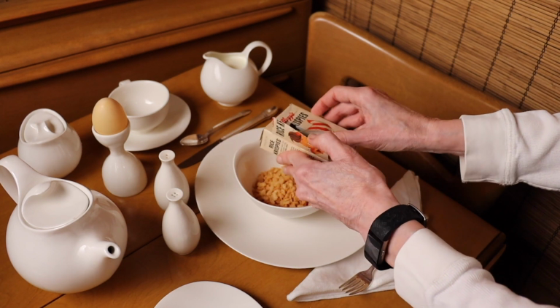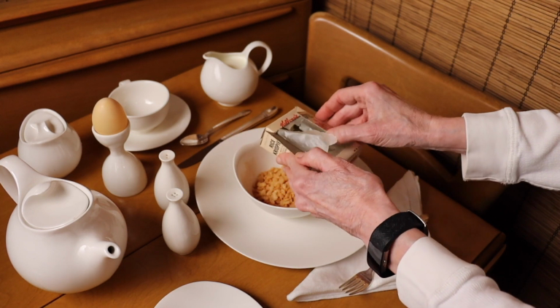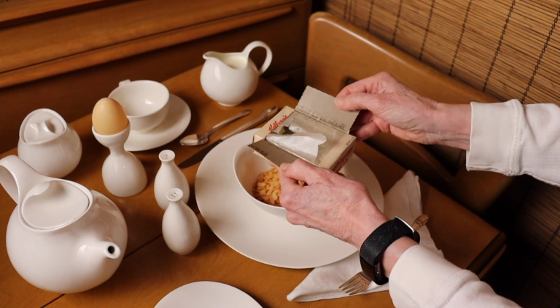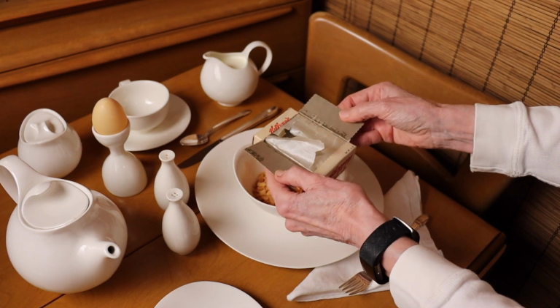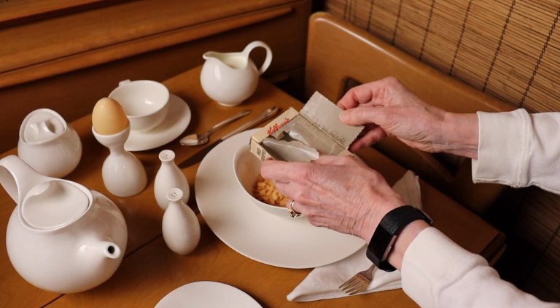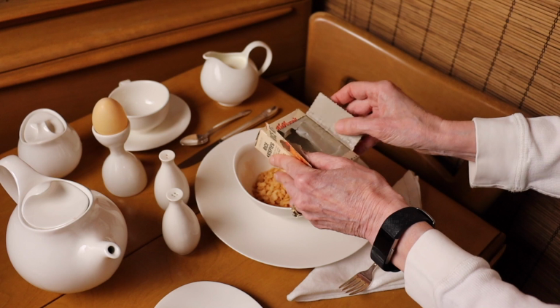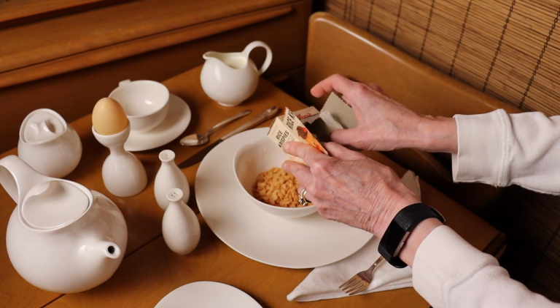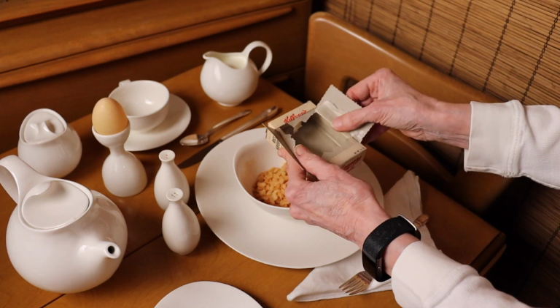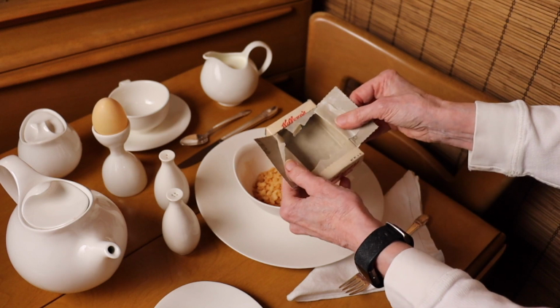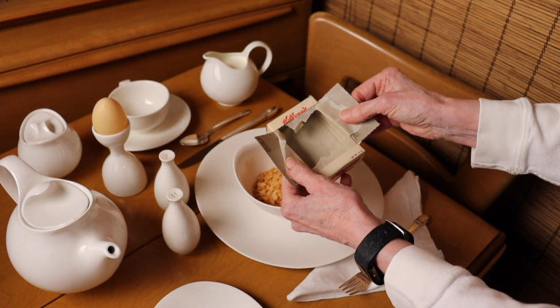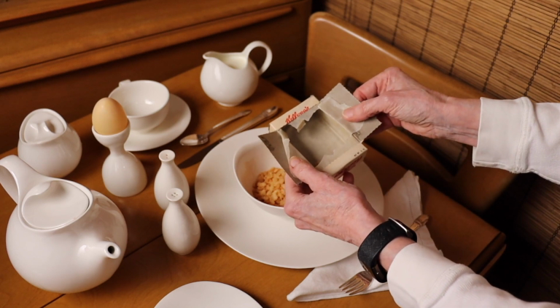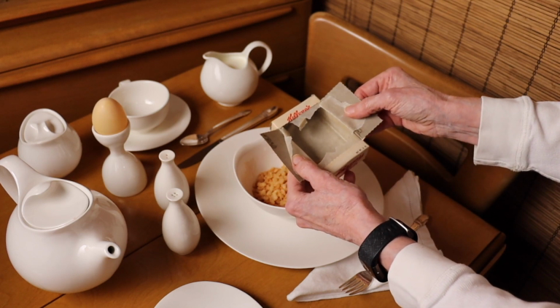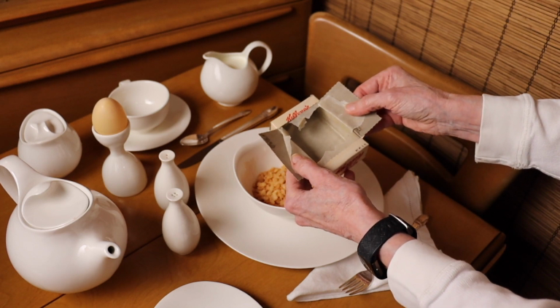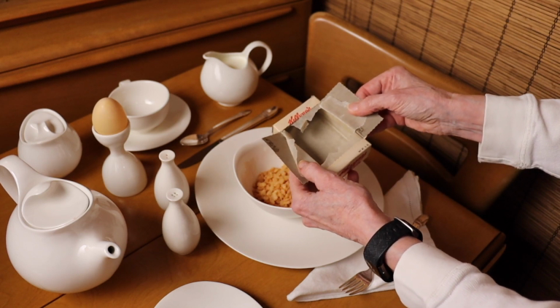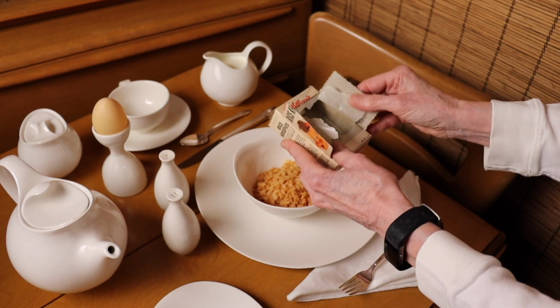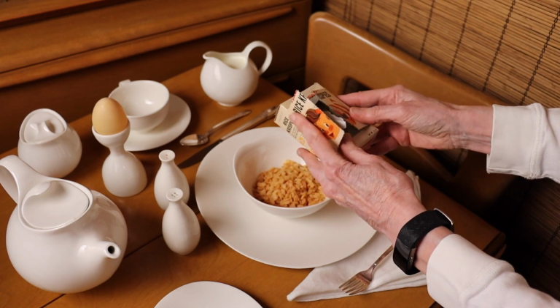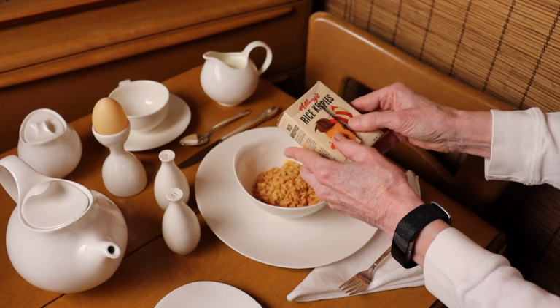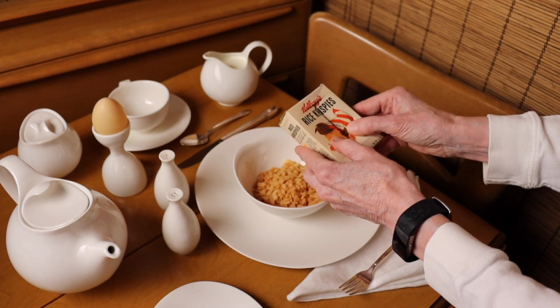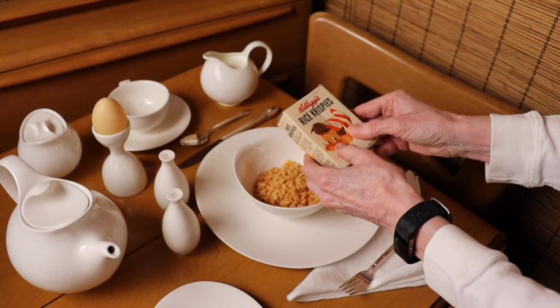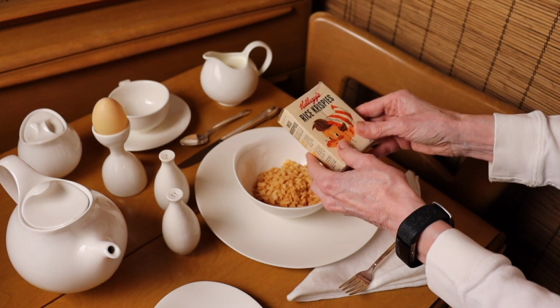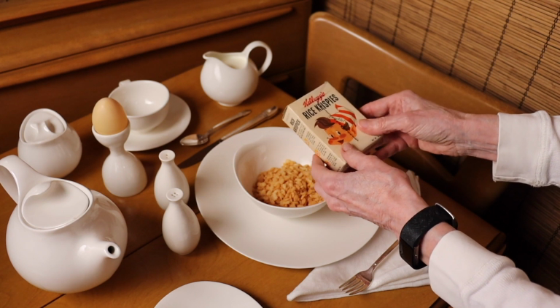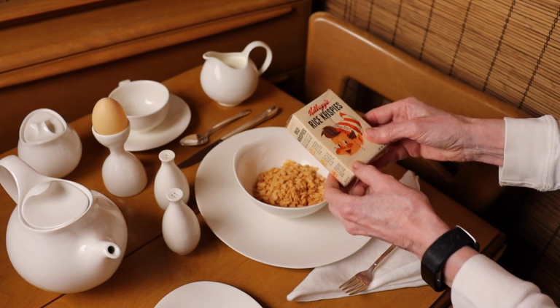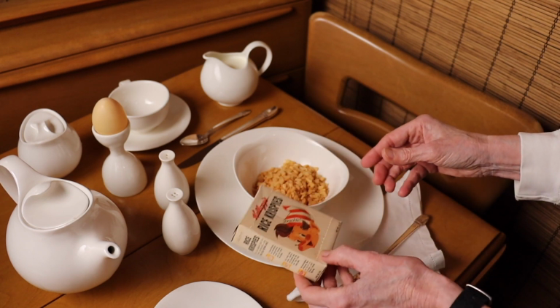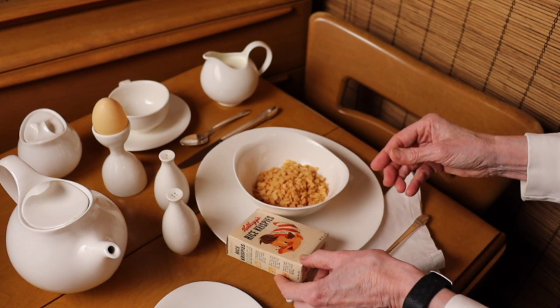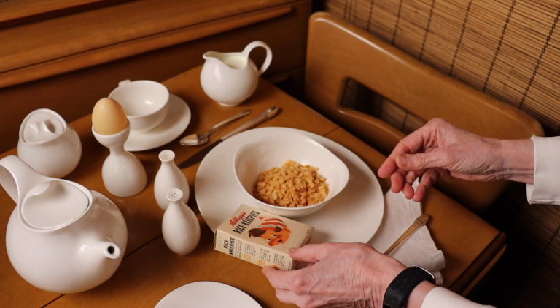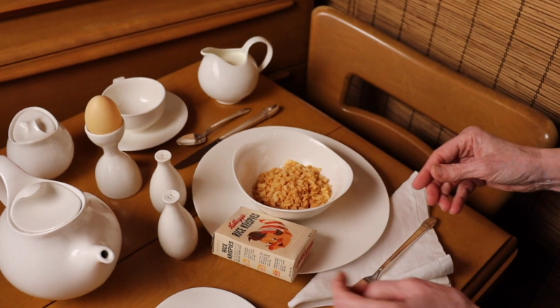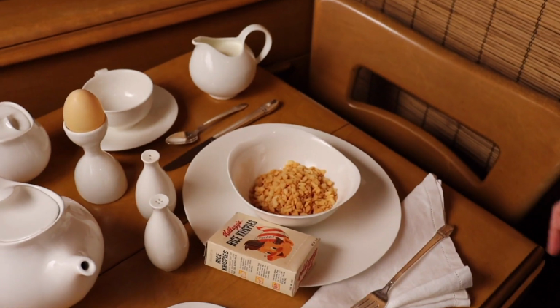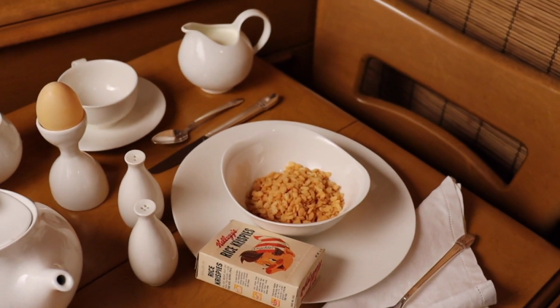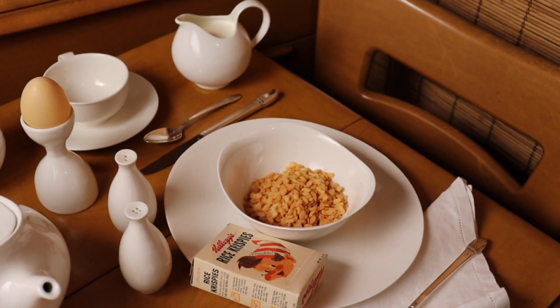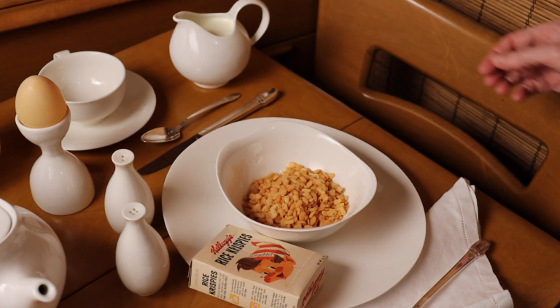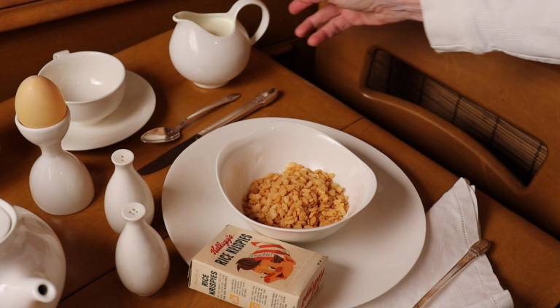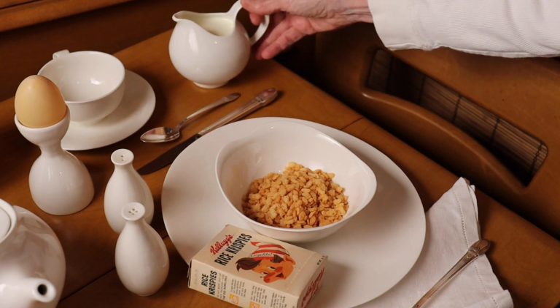Originally, this would have served as your breakfast bowl because it's lined with wax paper, but because we want to save the box for the permanent collection of the International Museum of Dinnerware Design, we're going to pour the milk into the bowl.